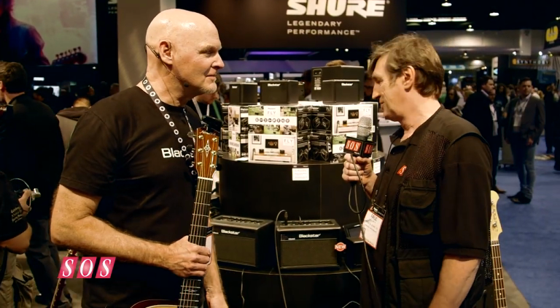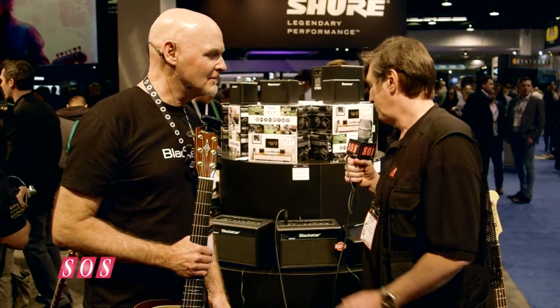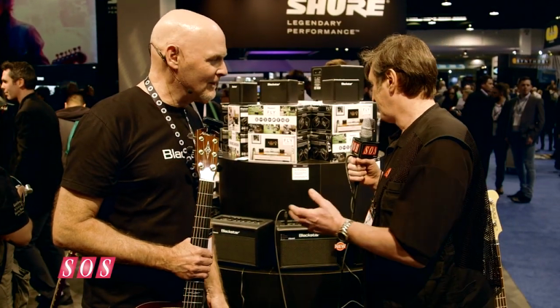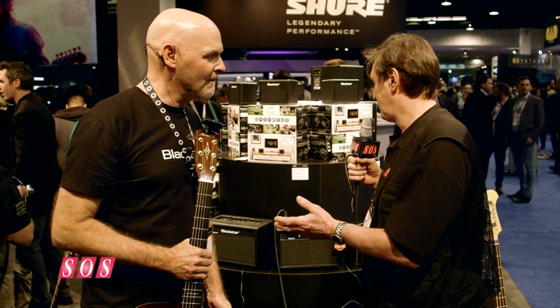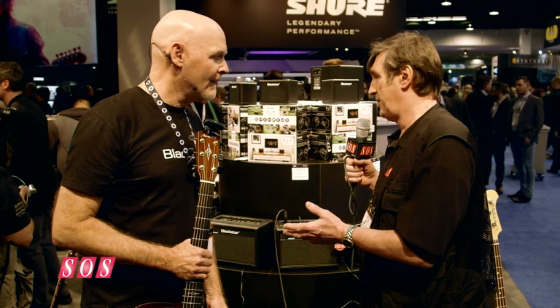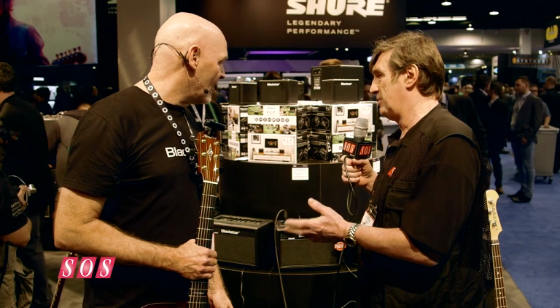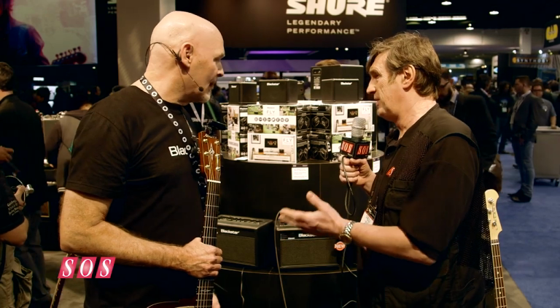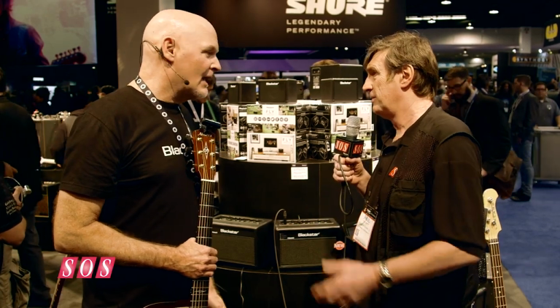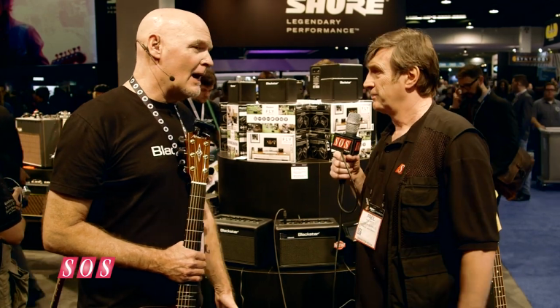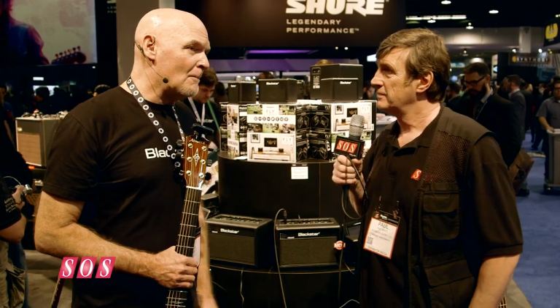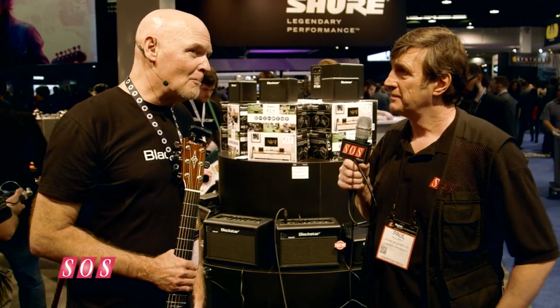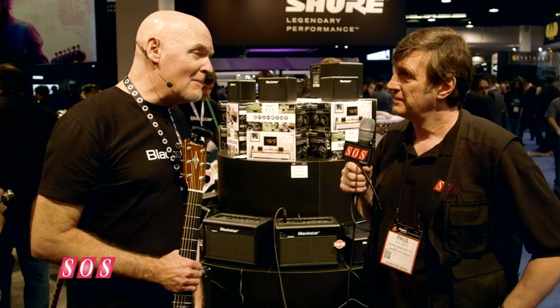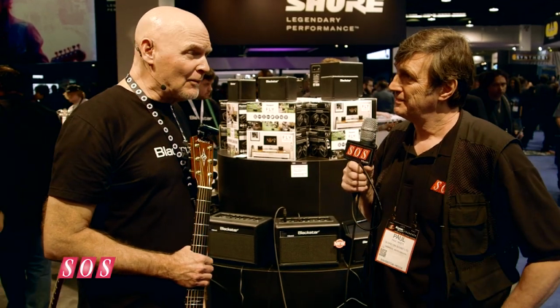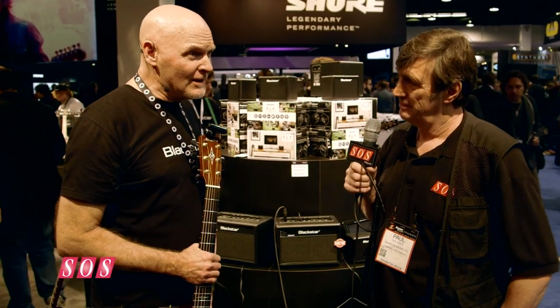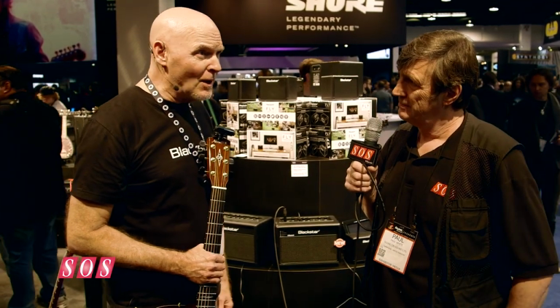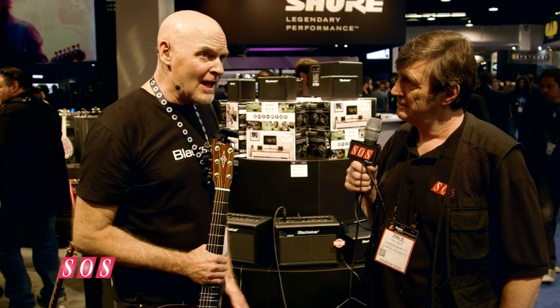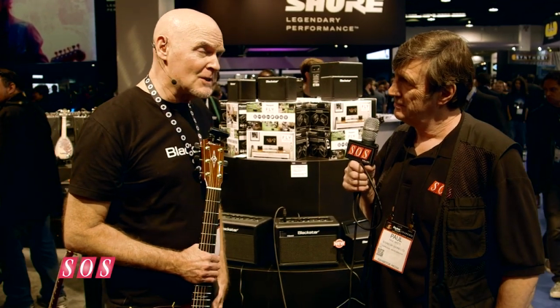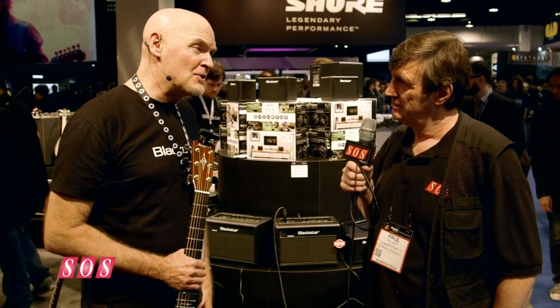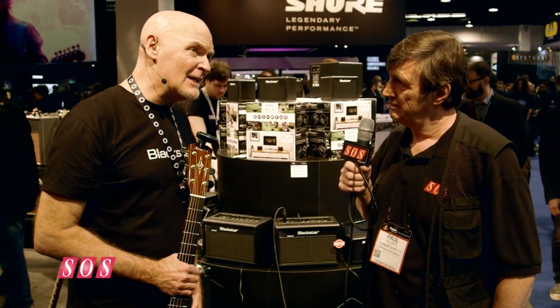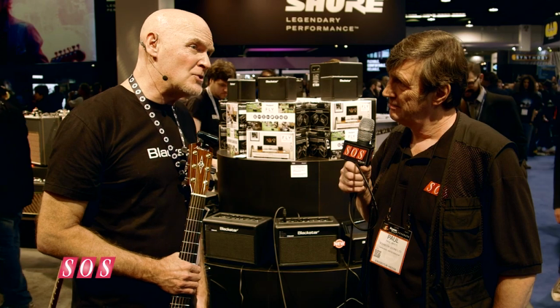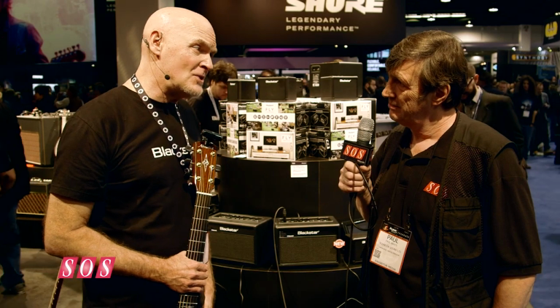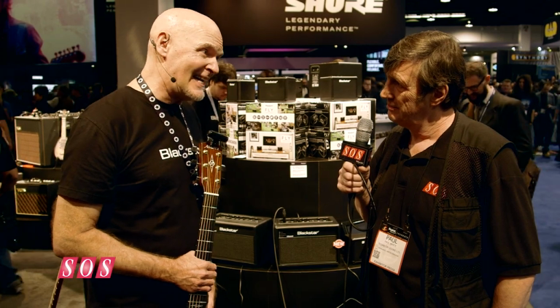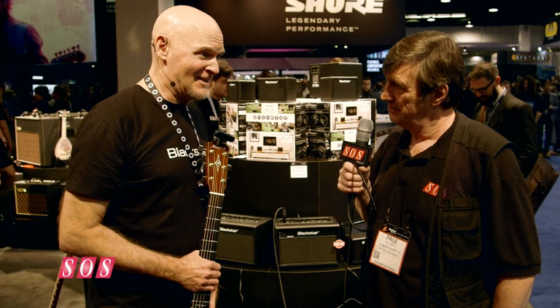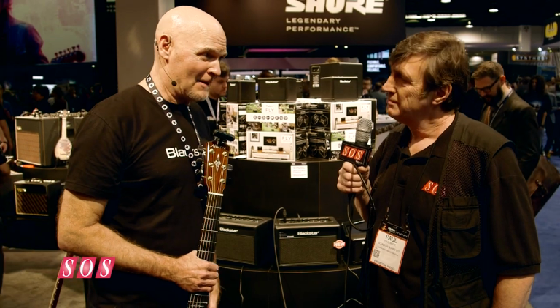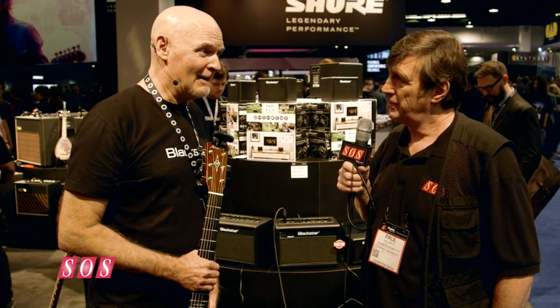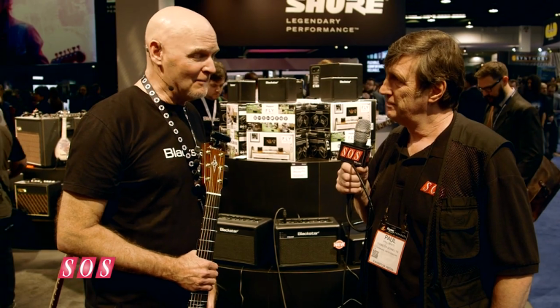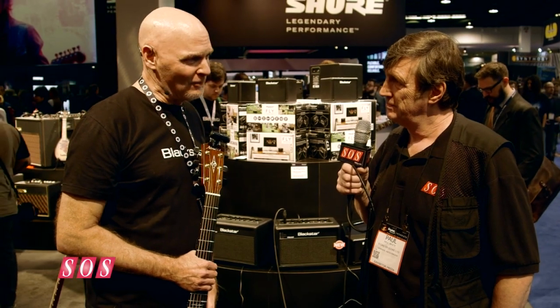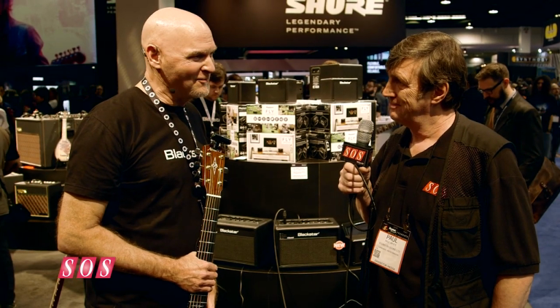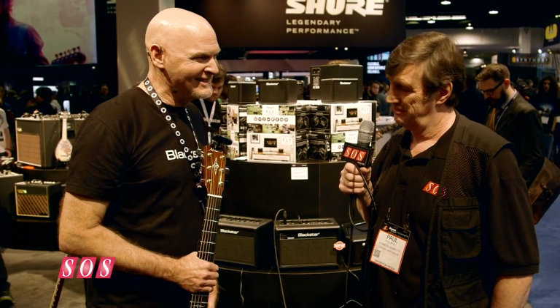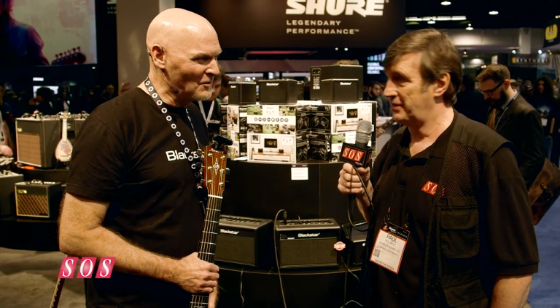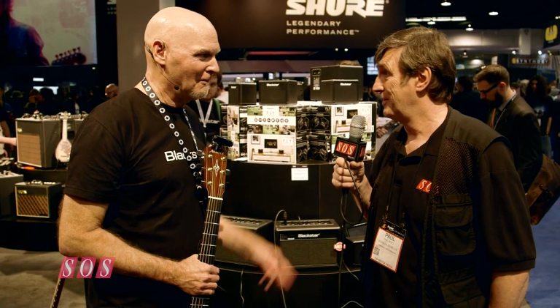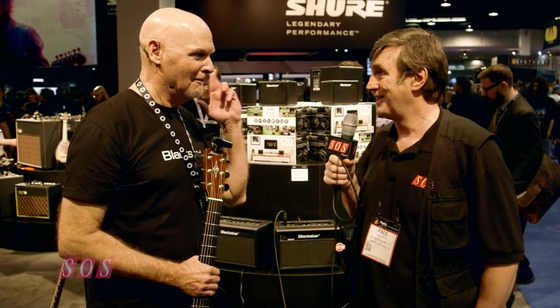Thanks, Jay. When's this going to ship and how much? About mid-April, and the US price is about $279. Sounds great. Thank you.